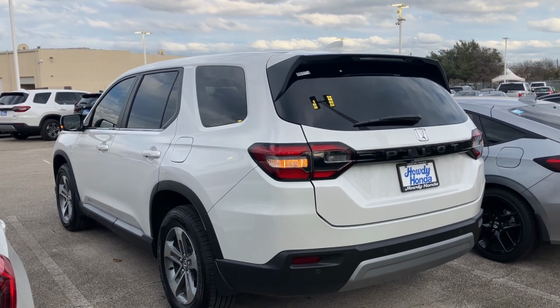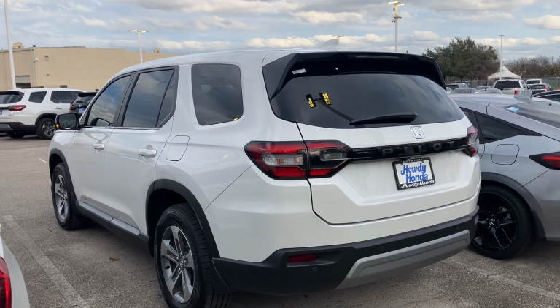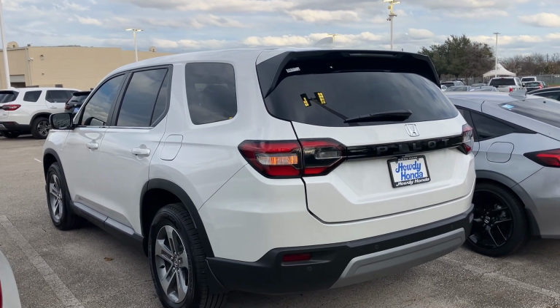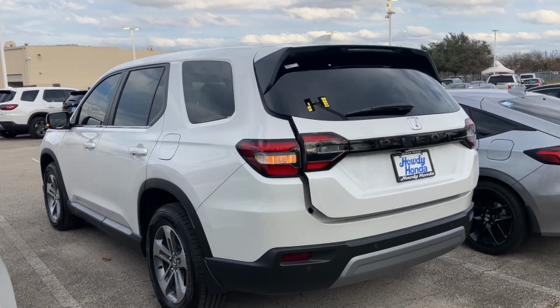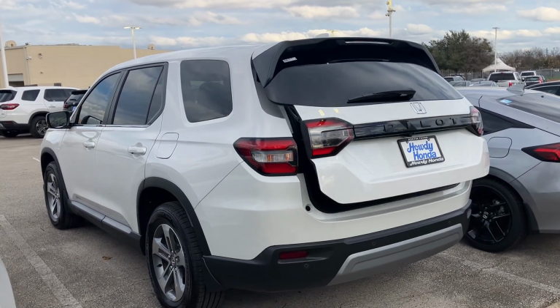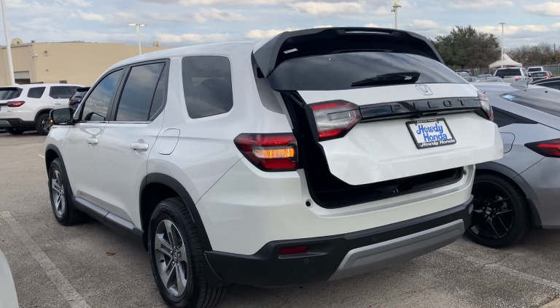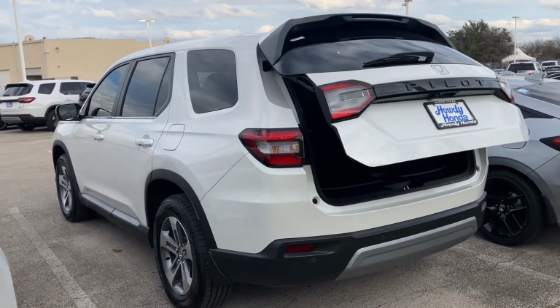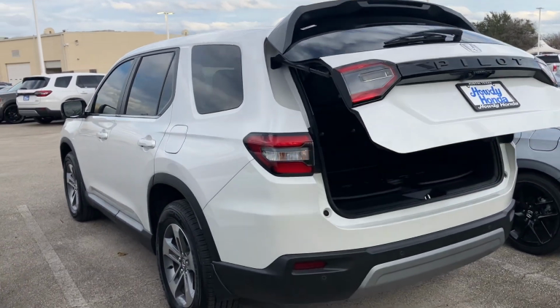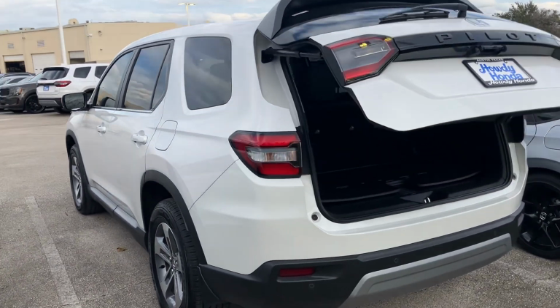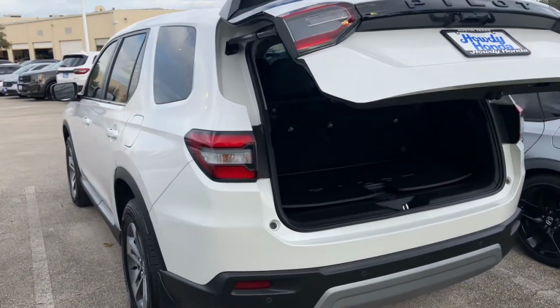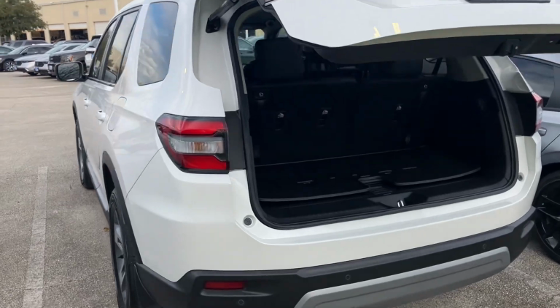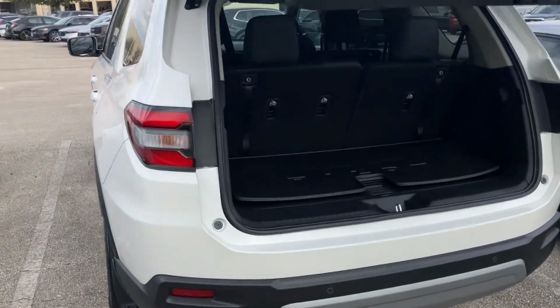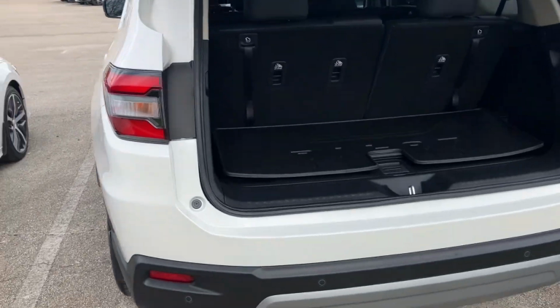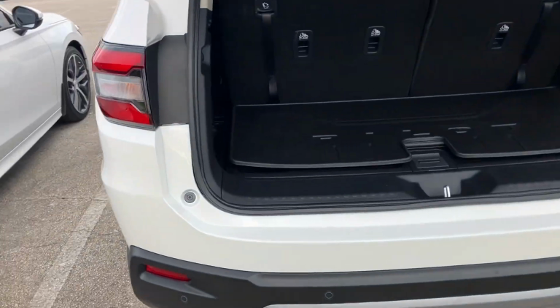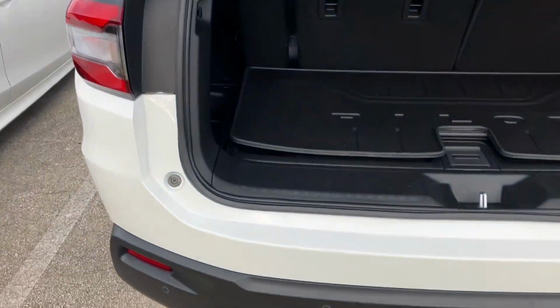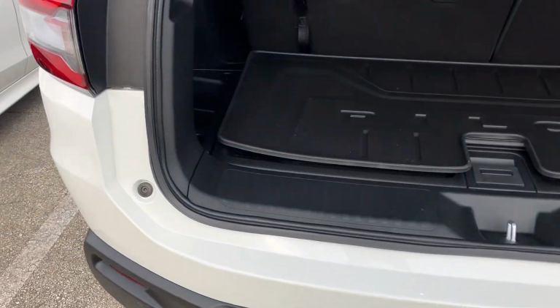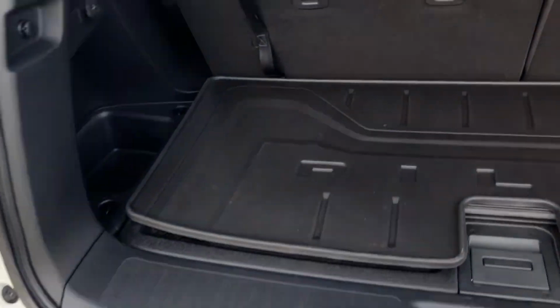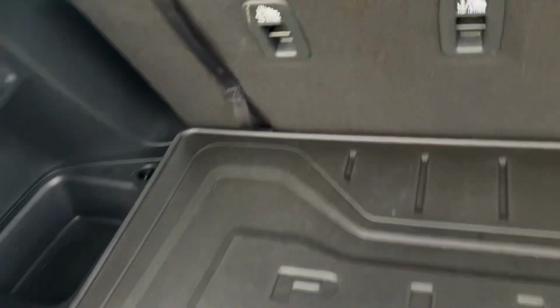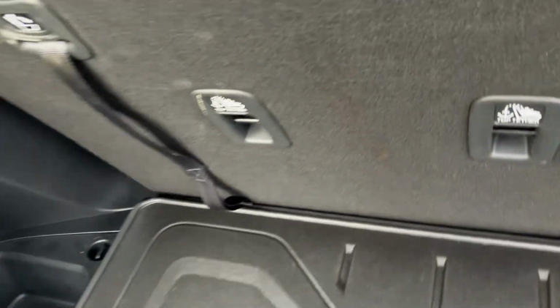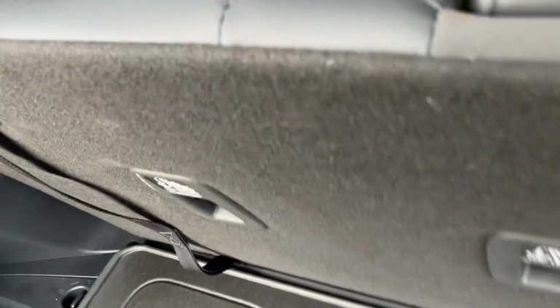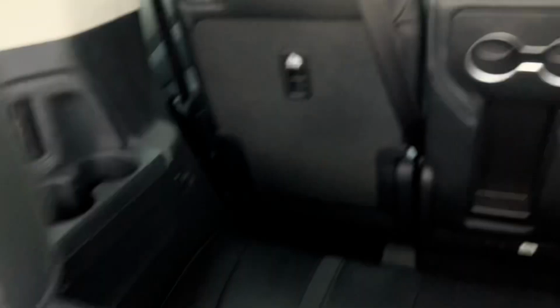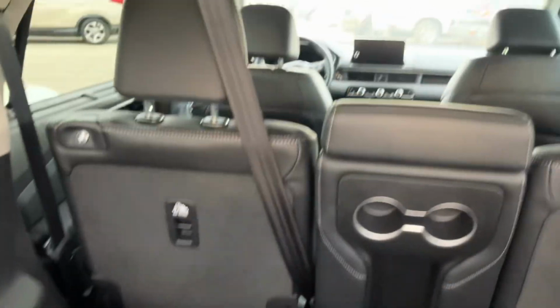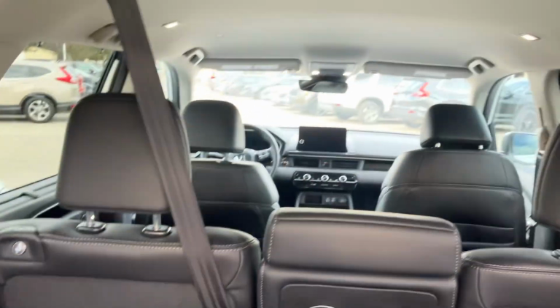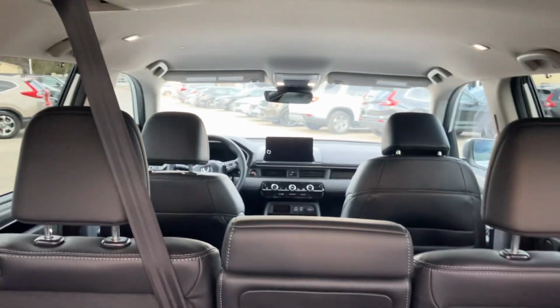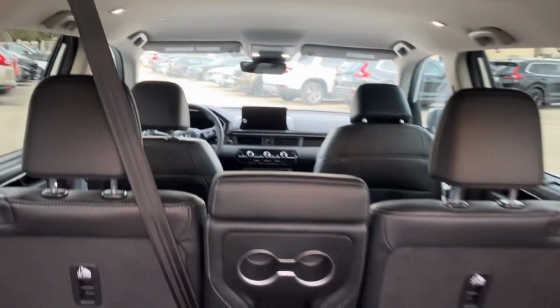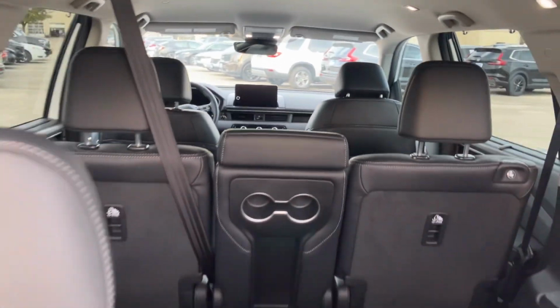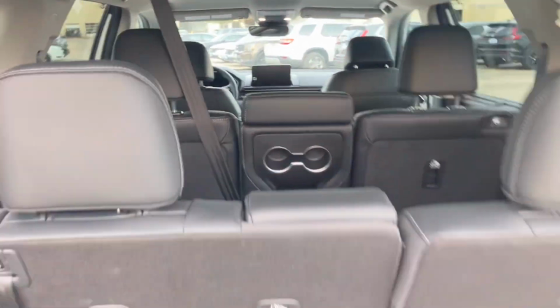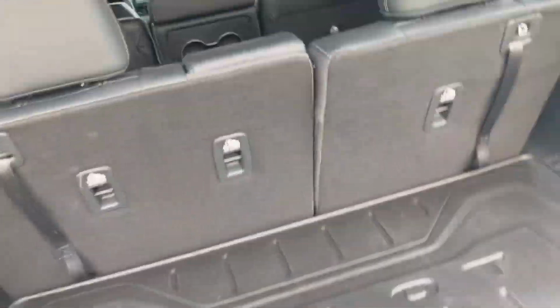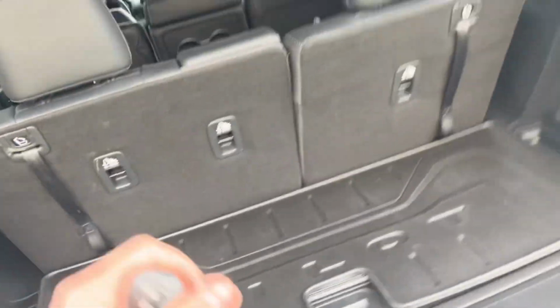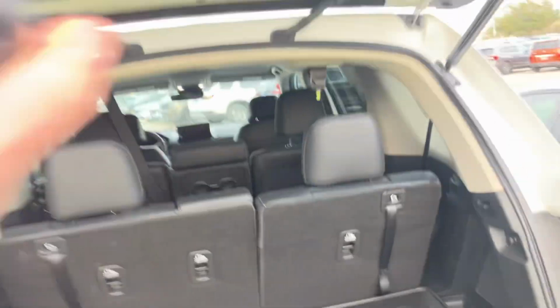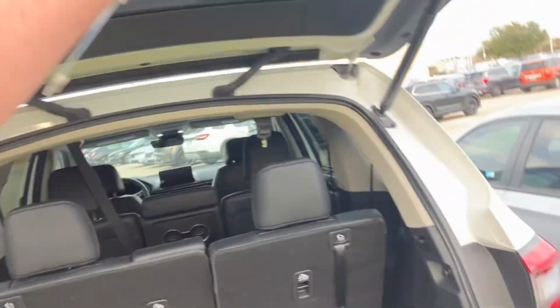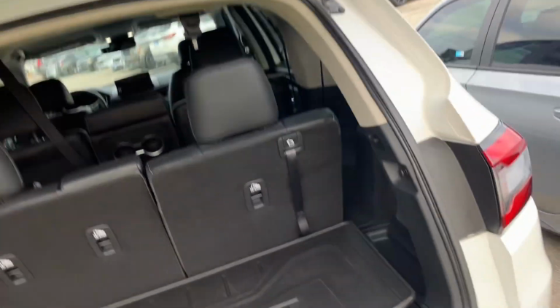You can hold down this back button — you have an automatic liftgate back here. I think this one looks like it's got a nice weather mat back here. You've got plenty of space for friends and family. It's basically brand new.